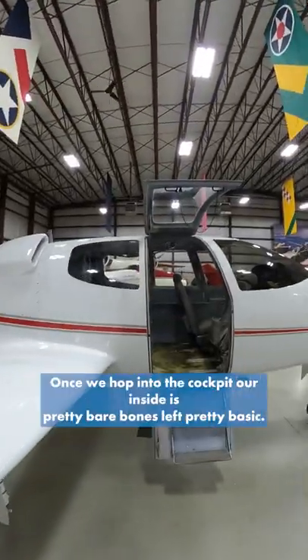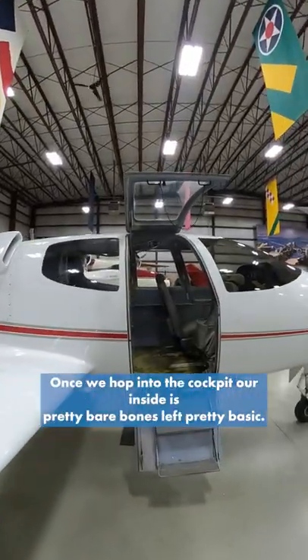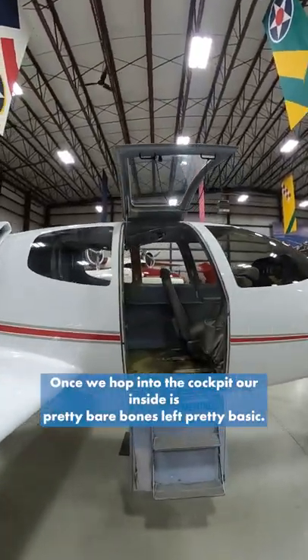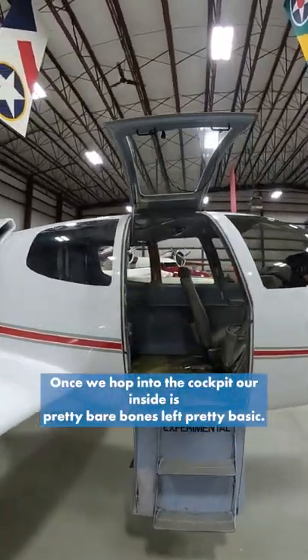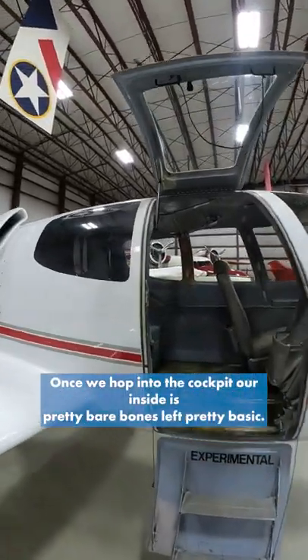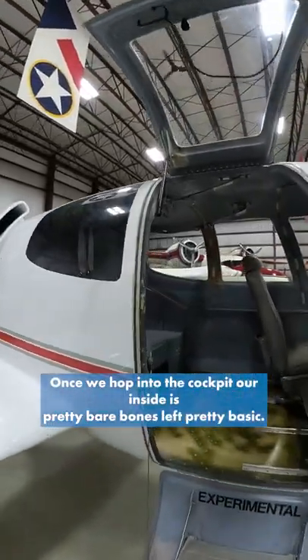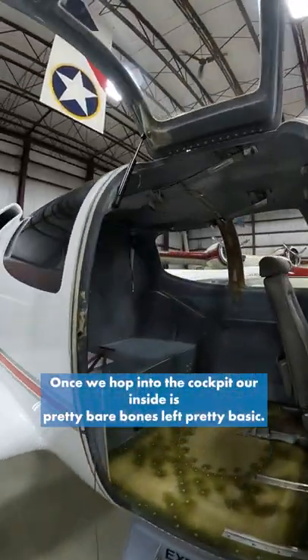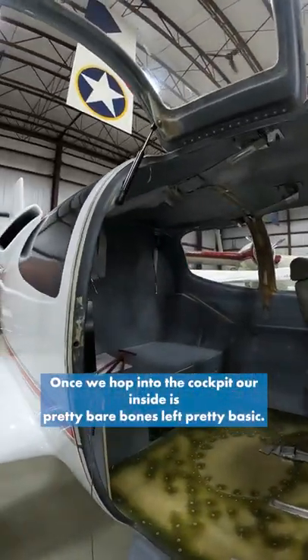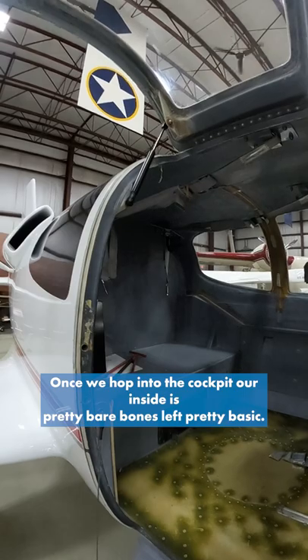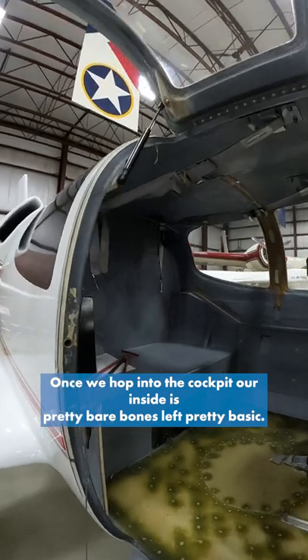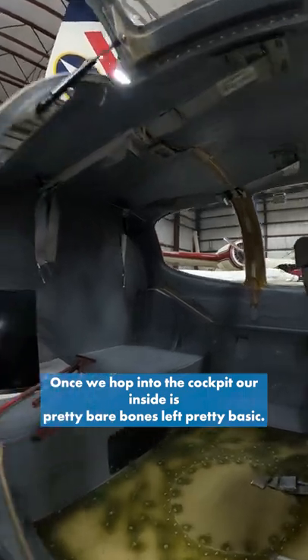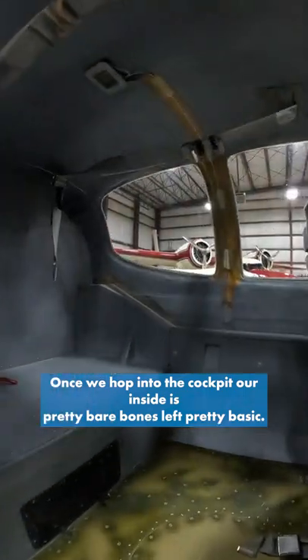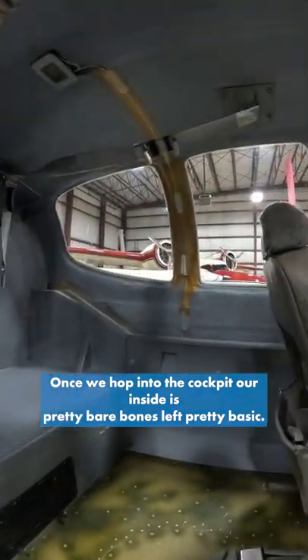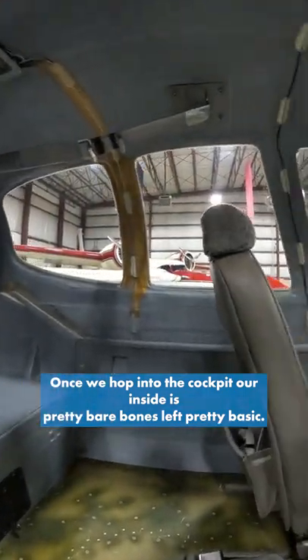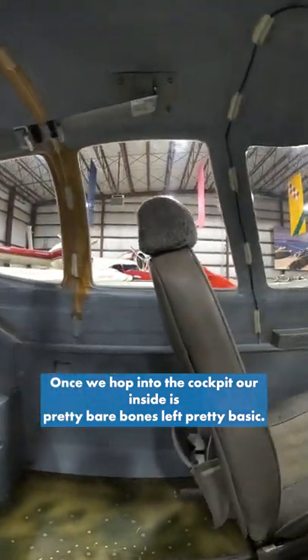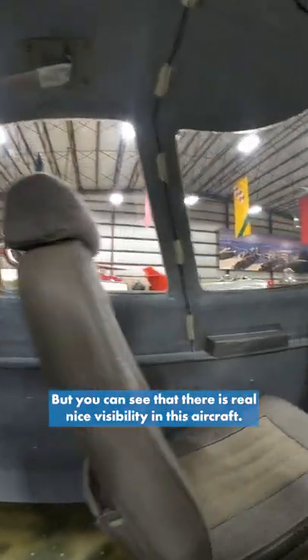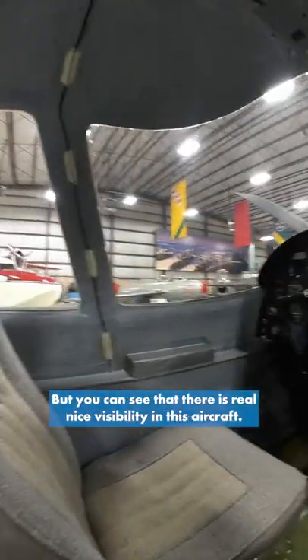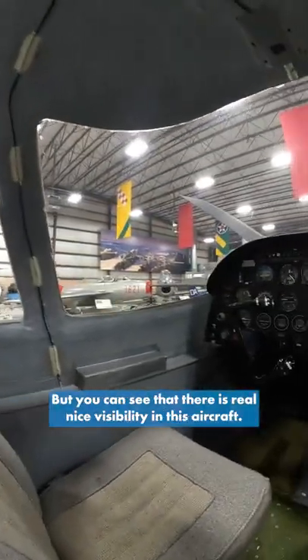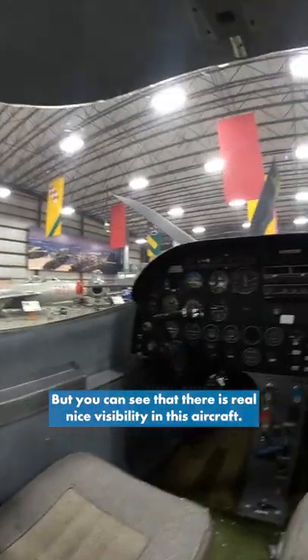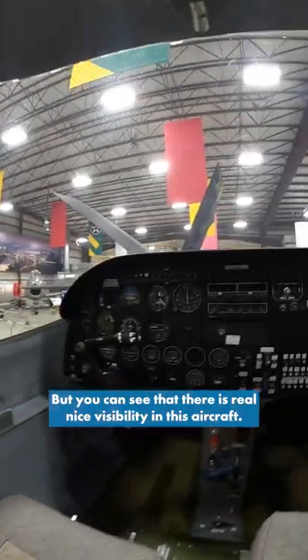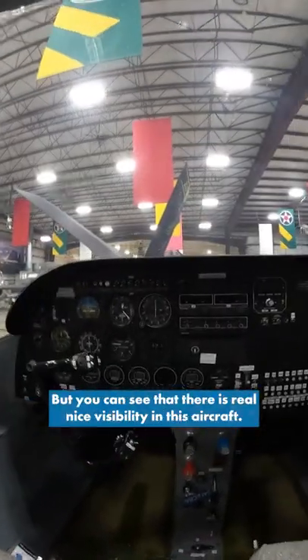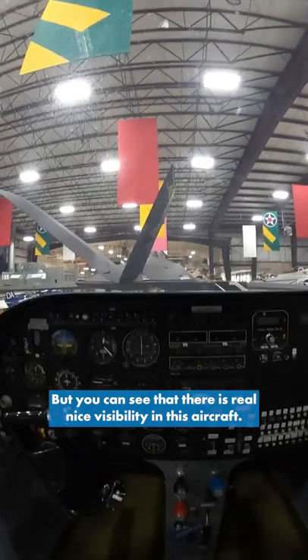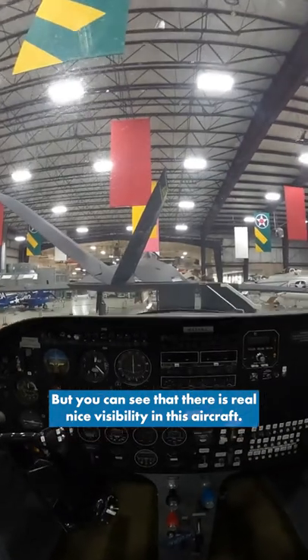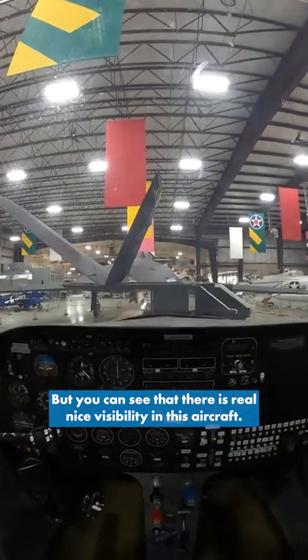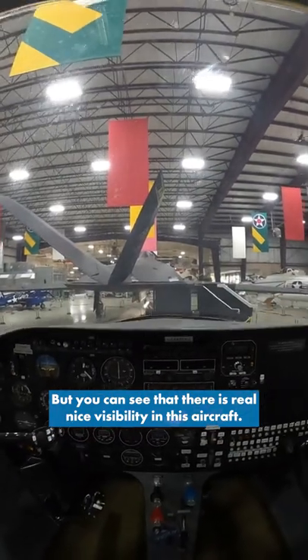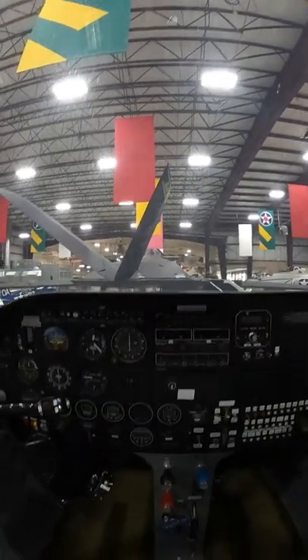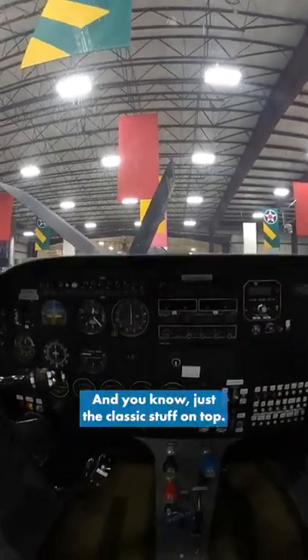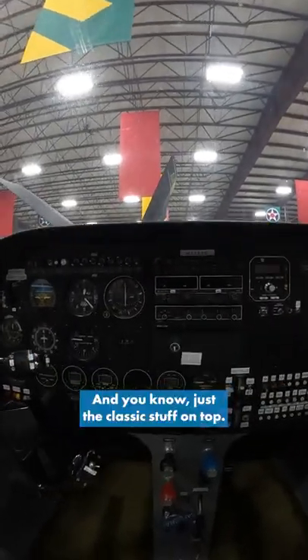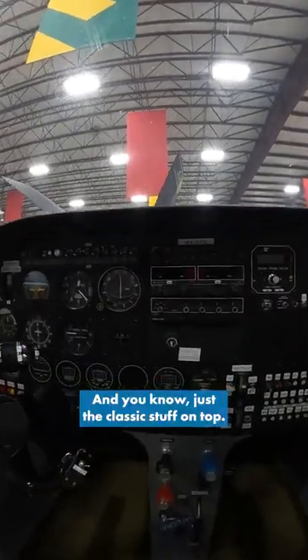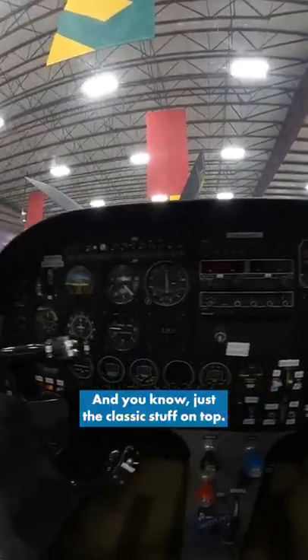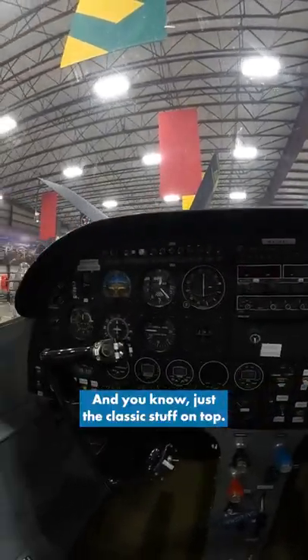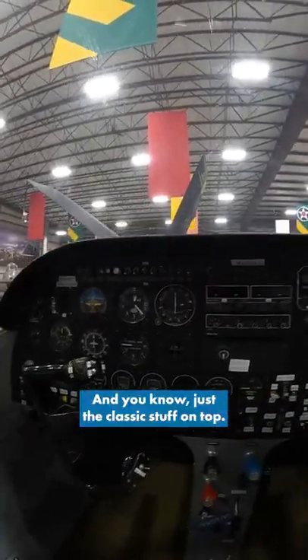Once we hop into the cockpit, the inside is pretty bare bones — left pretty basic. But you can see there's really nice visibility in this aircraft, and just the classic stuff on top.